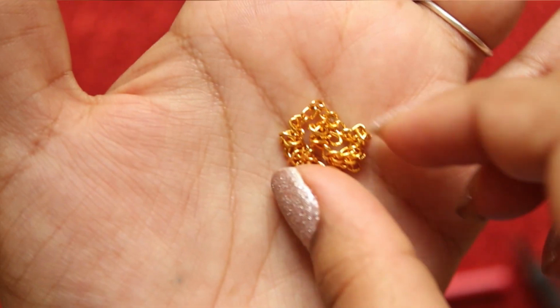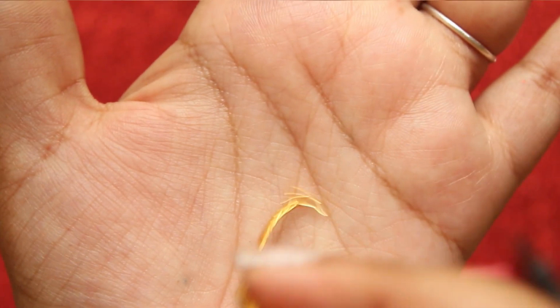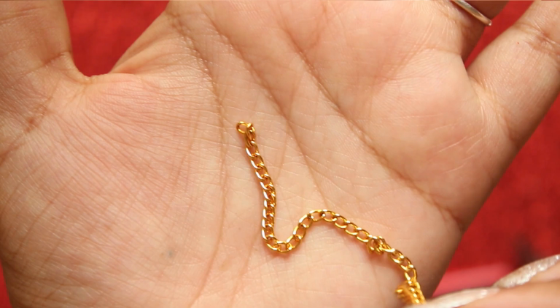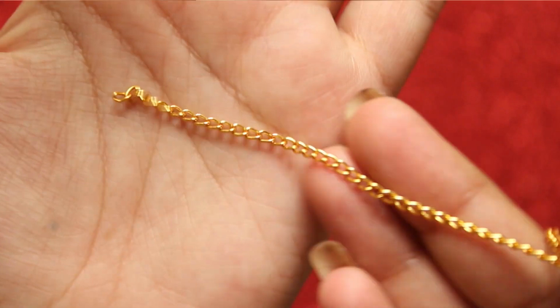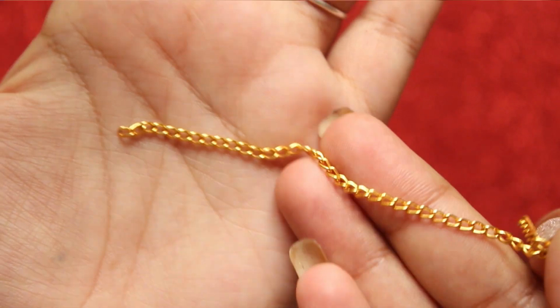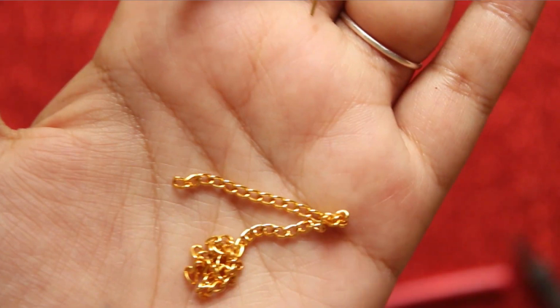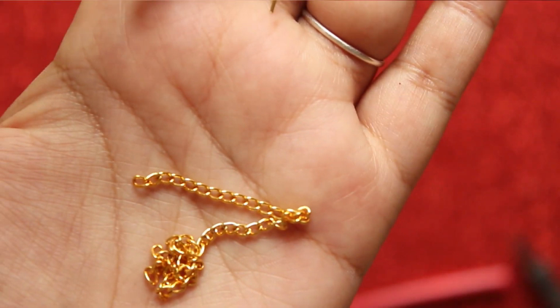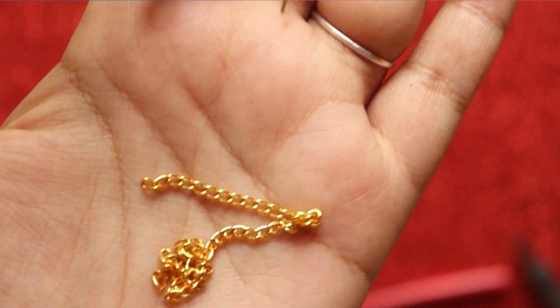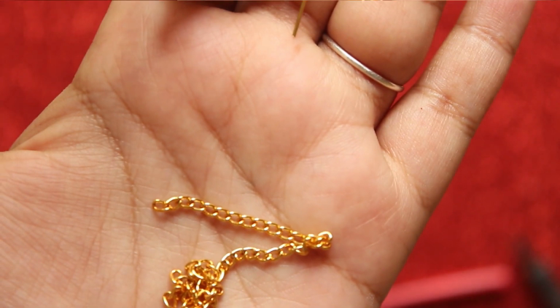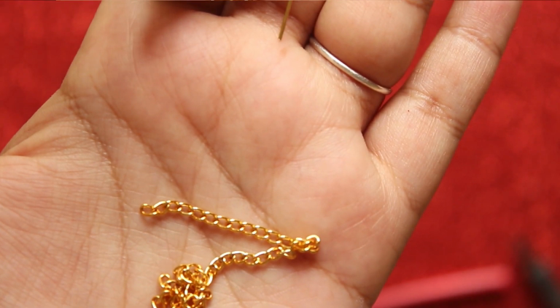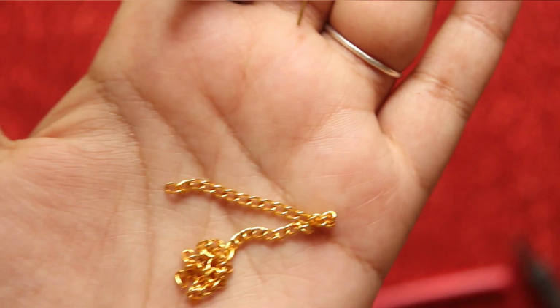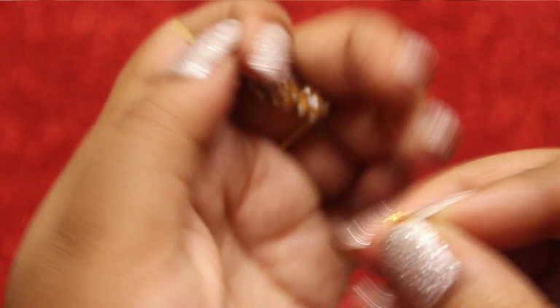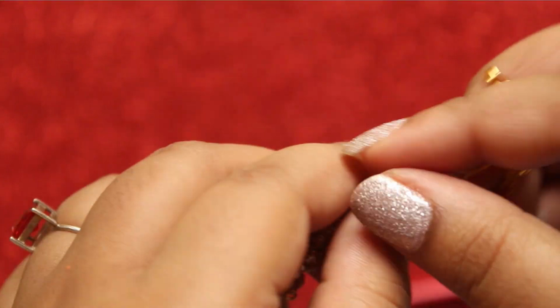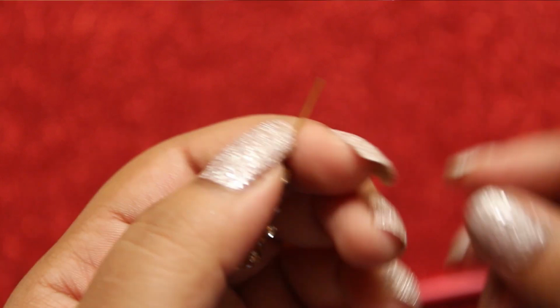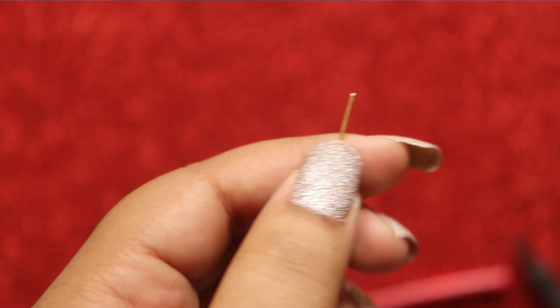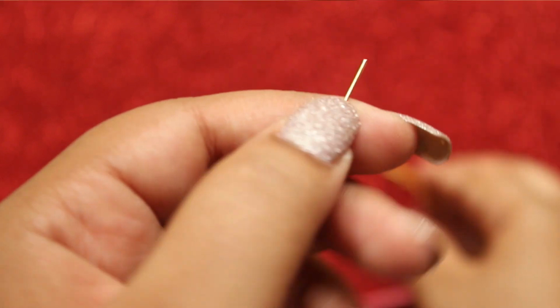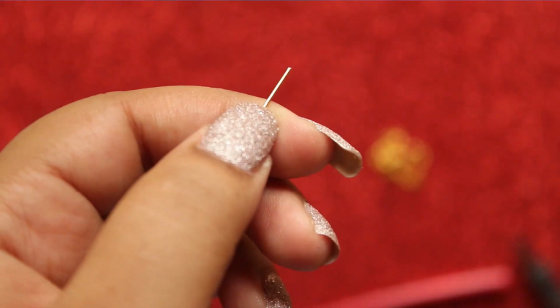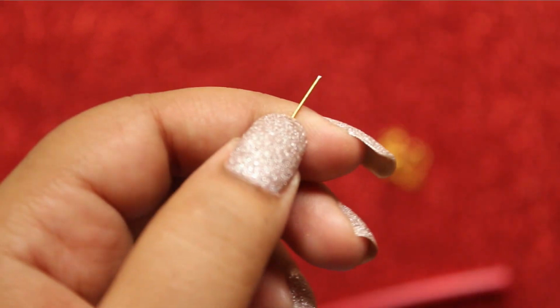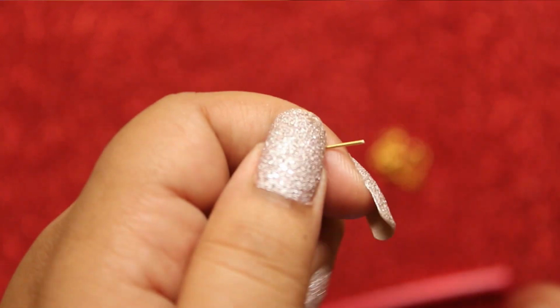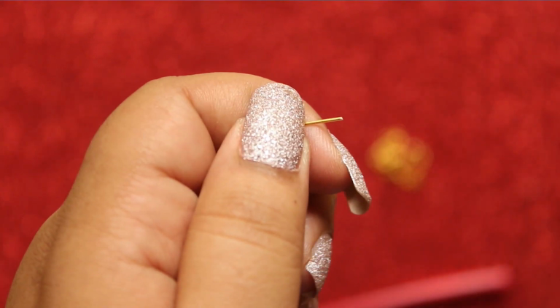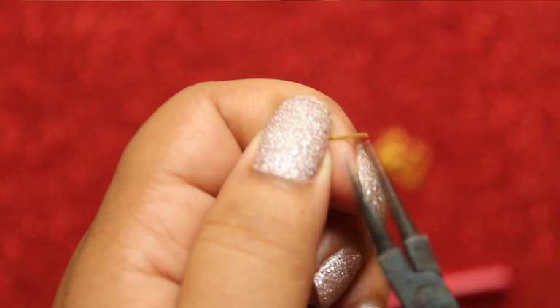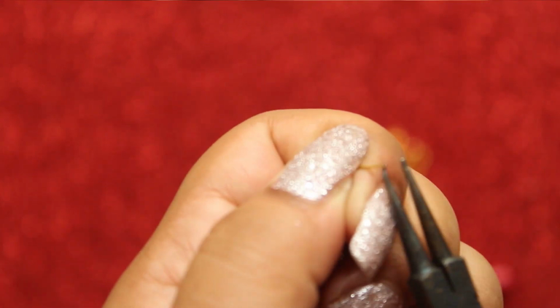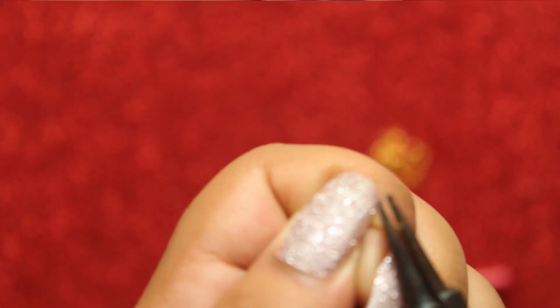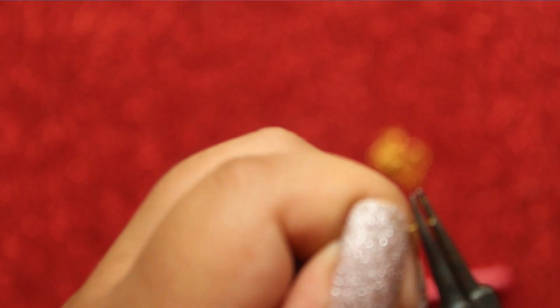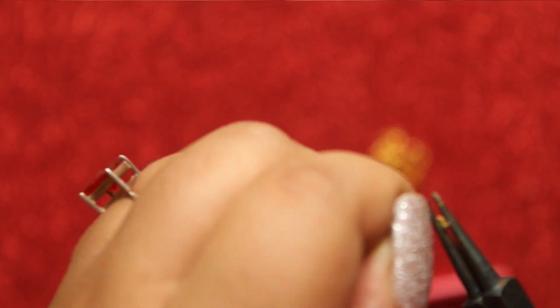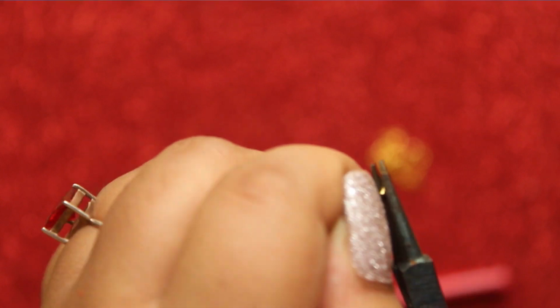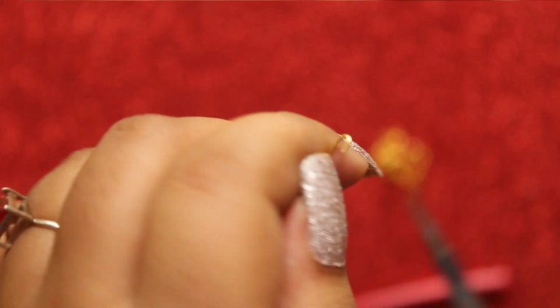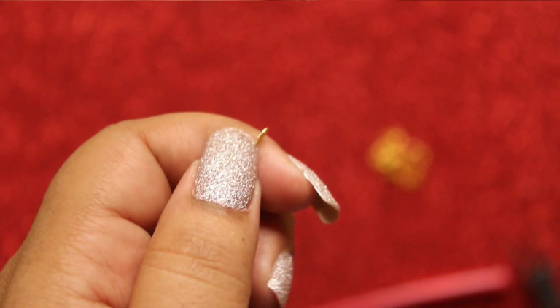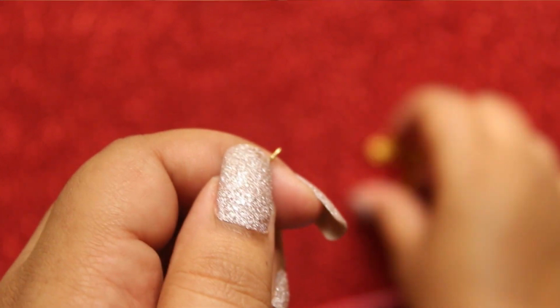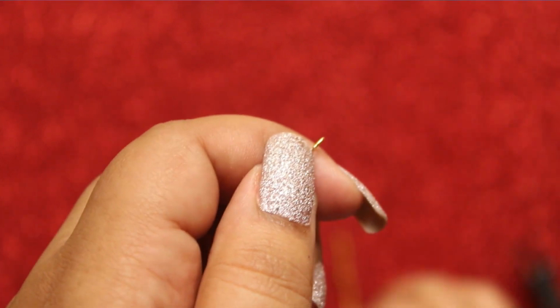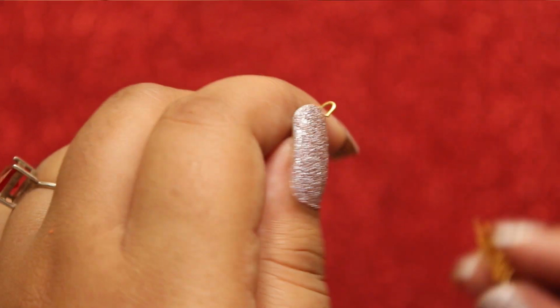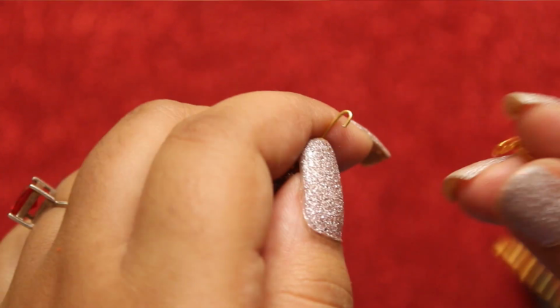Then take a gold chain and cut it into two parts. Attach one end of the chain to the bracelet, and do it similarly with the other chain as well.